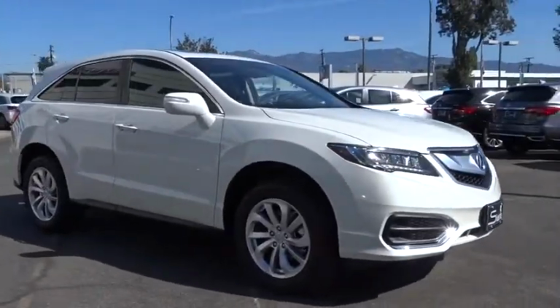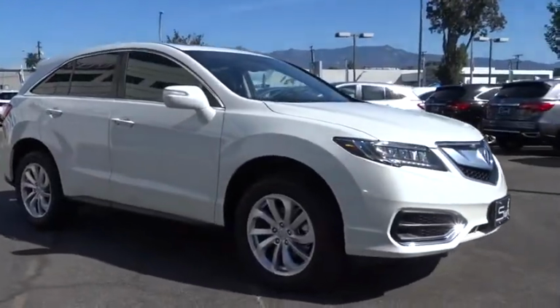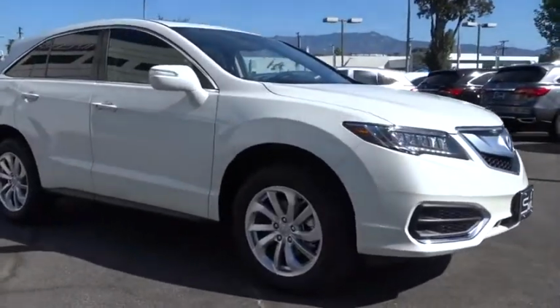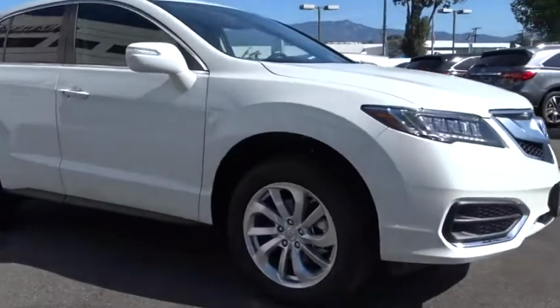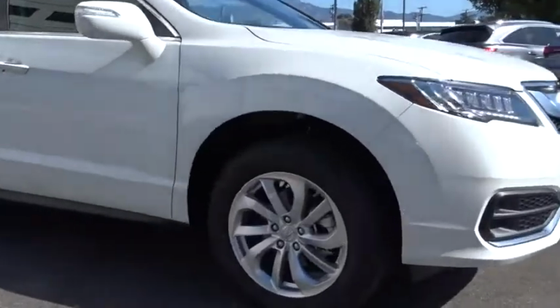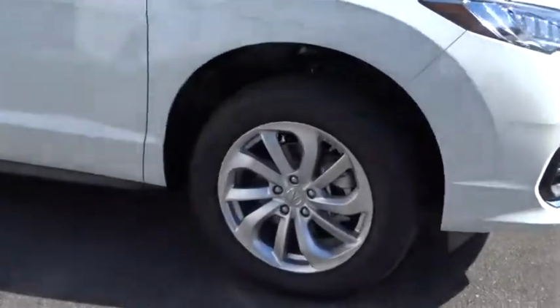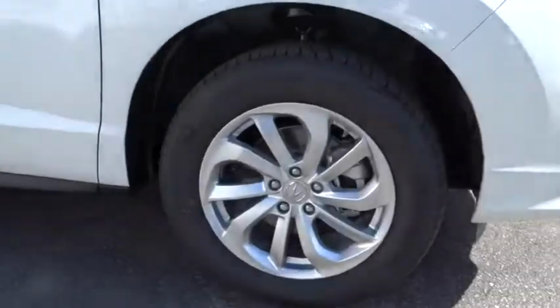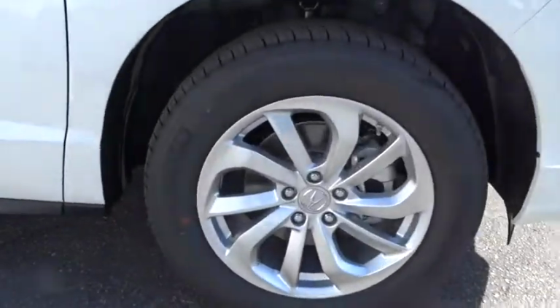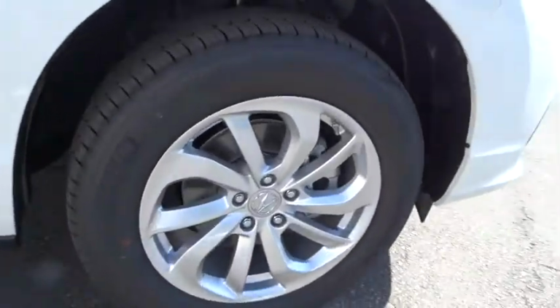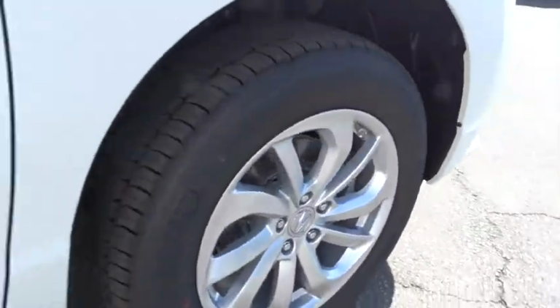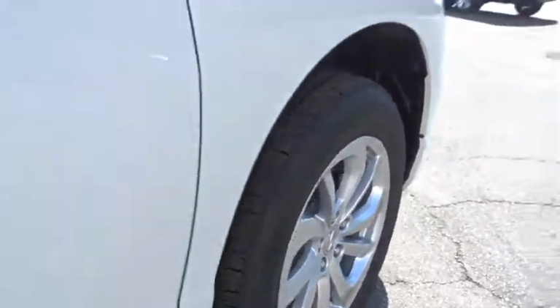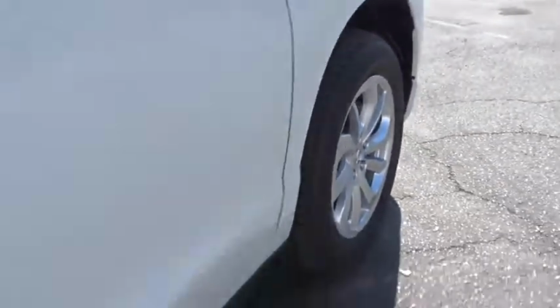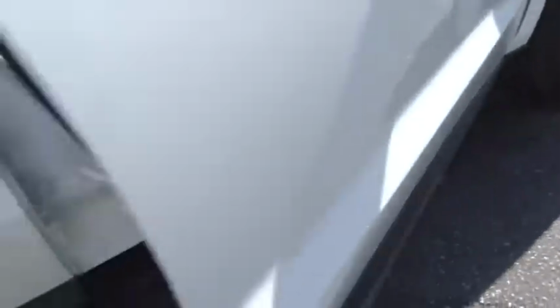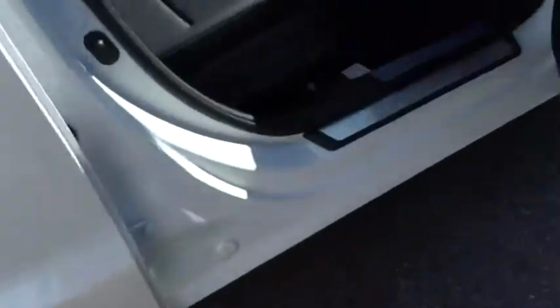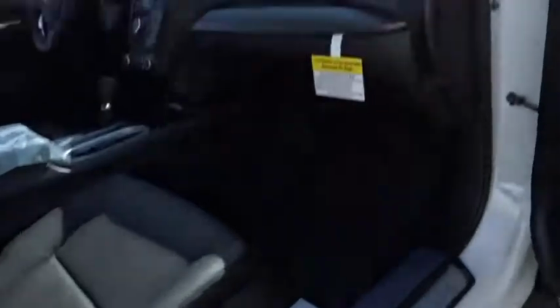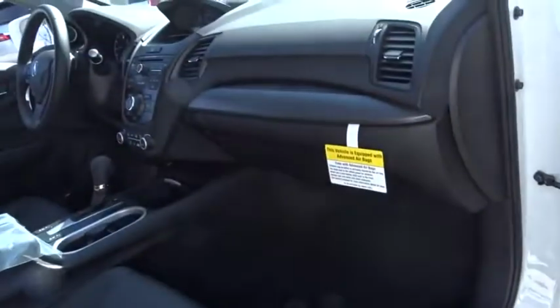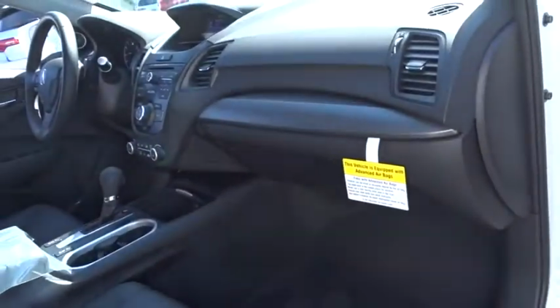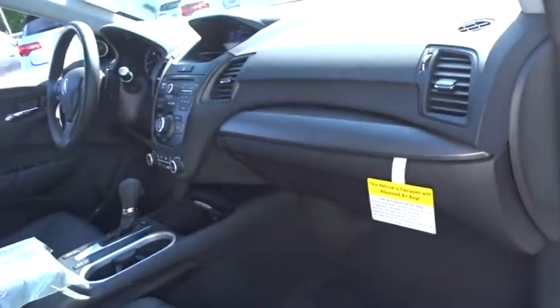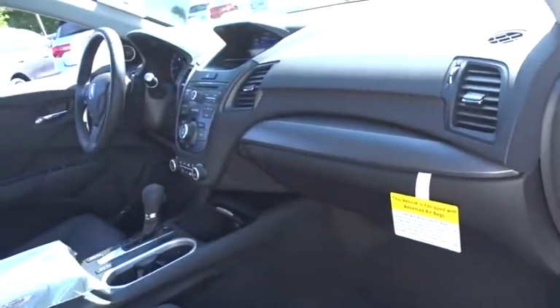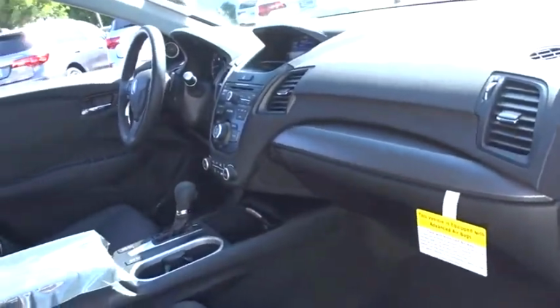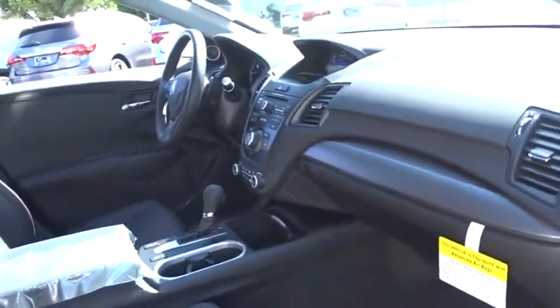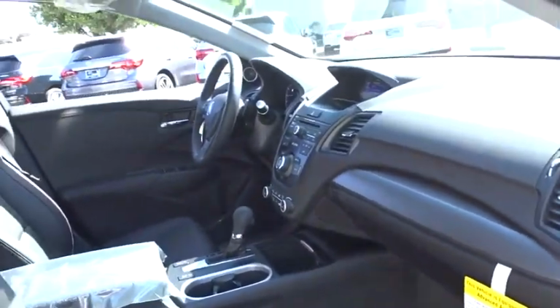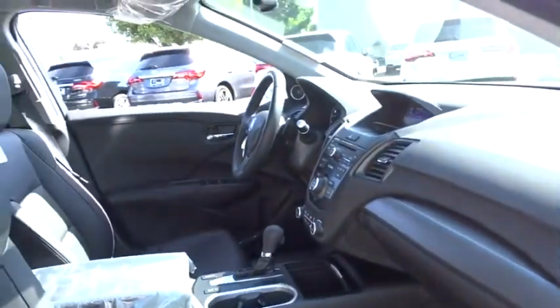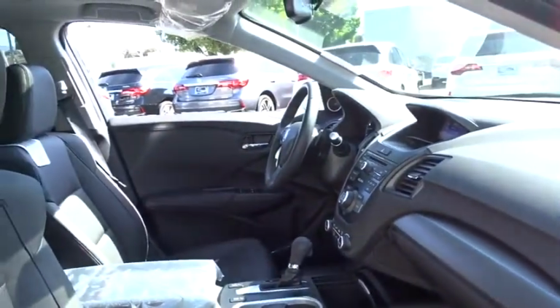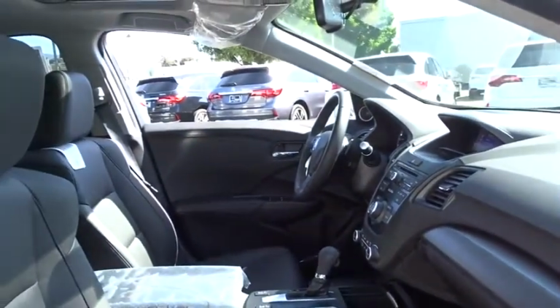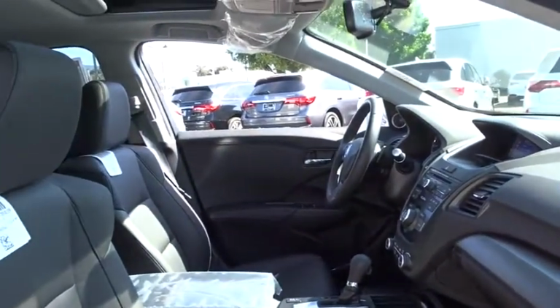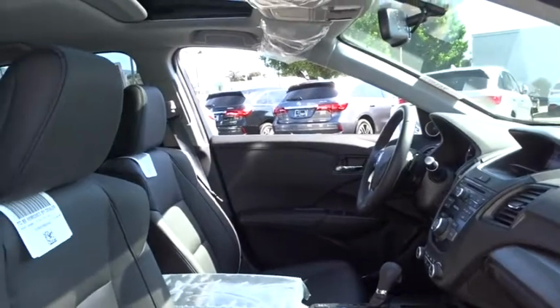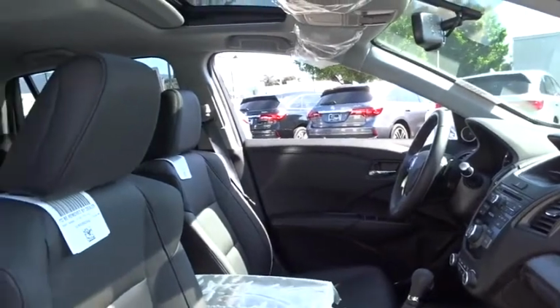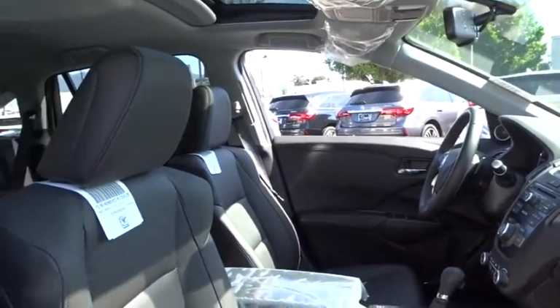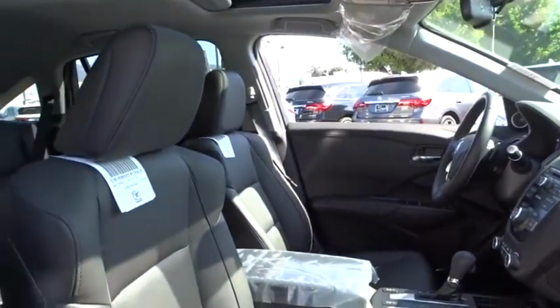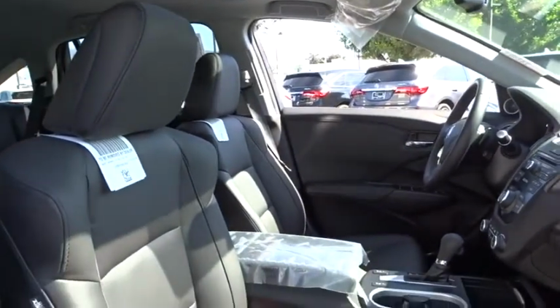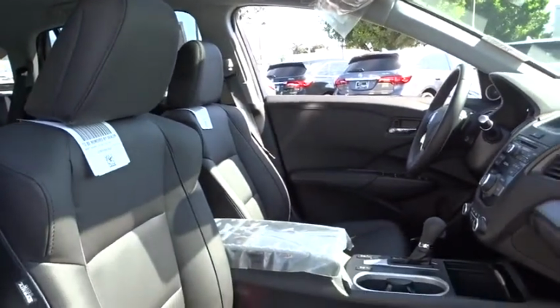Stability control, traction control, keyless entry, steering wheel audio controls, anti-lock braking system, power liftgate, power passenger seat, backup camera, leather wrapped steering wheel, Bluetooth, power steering.